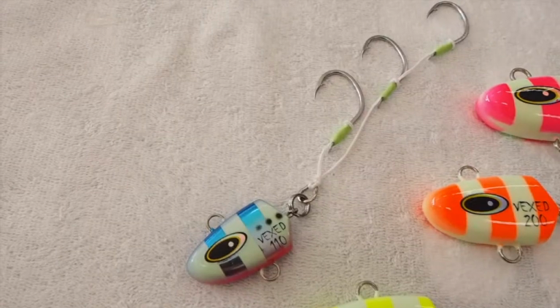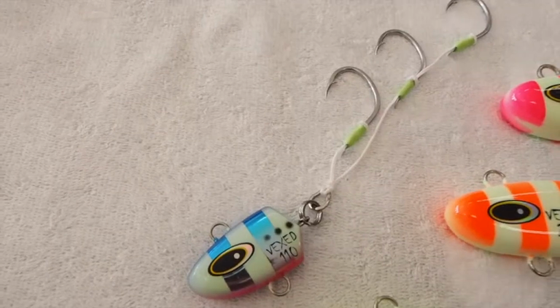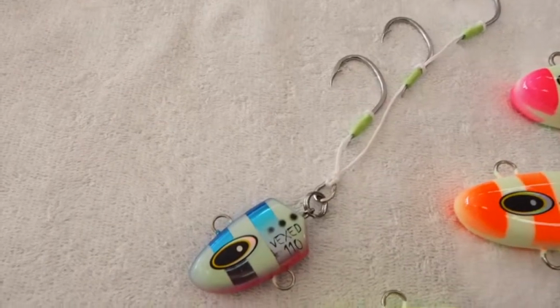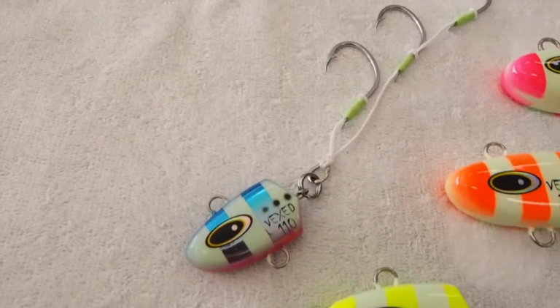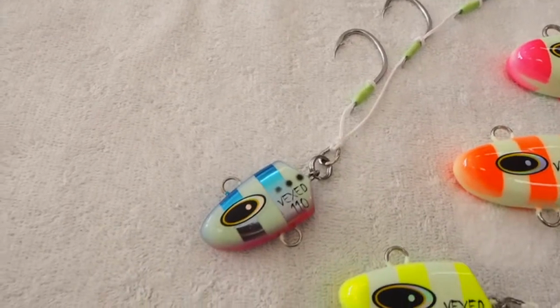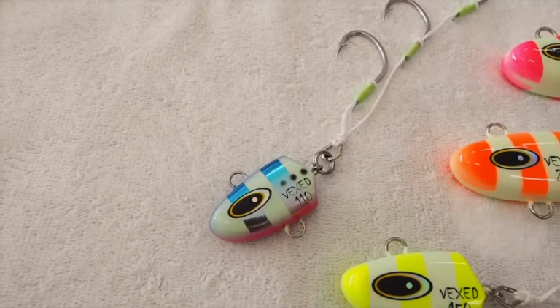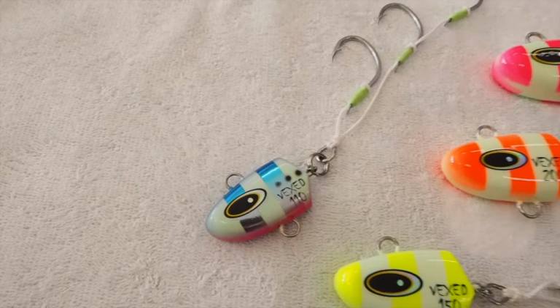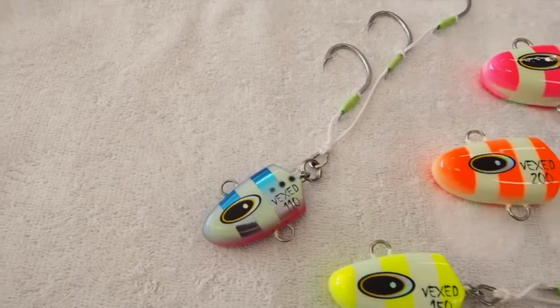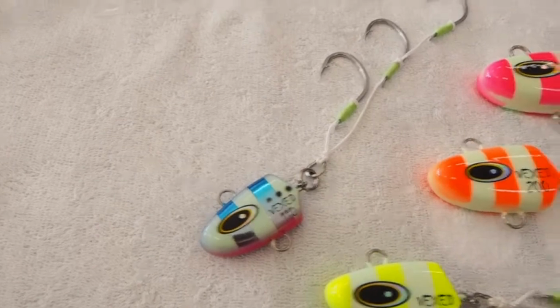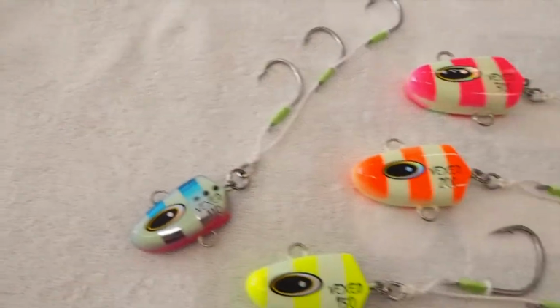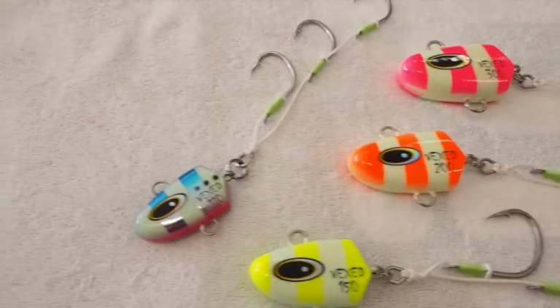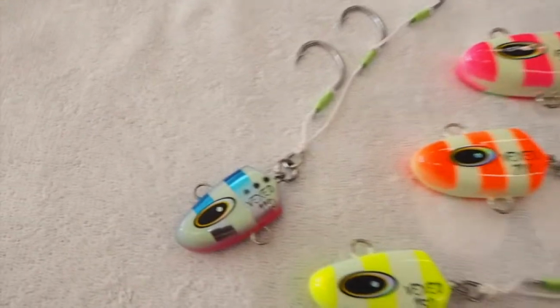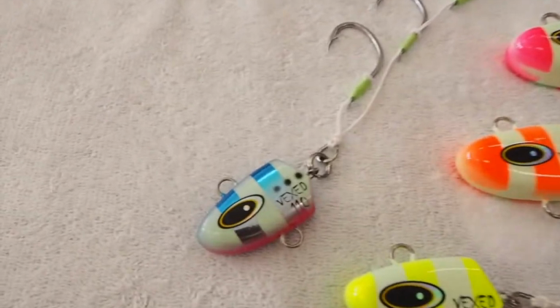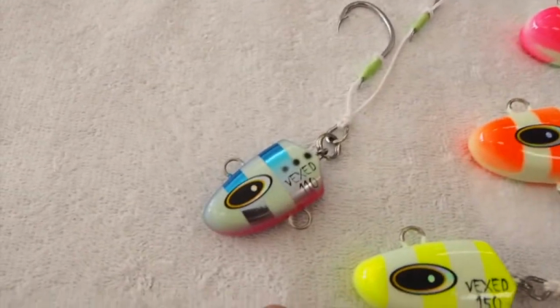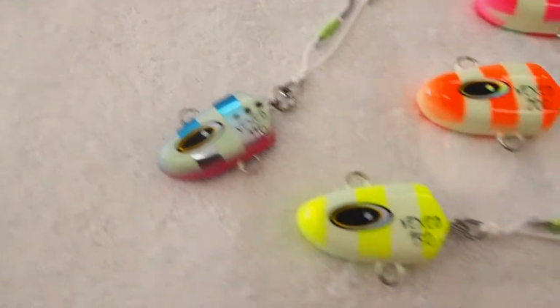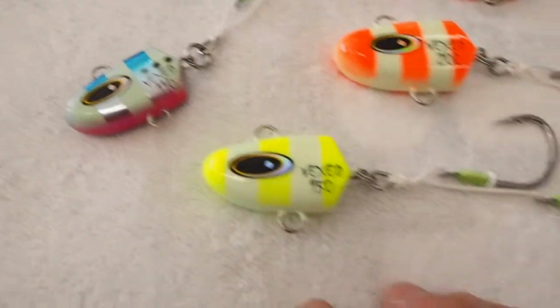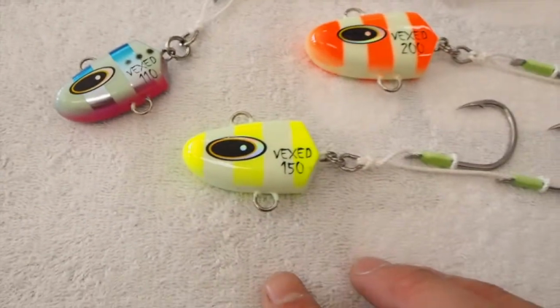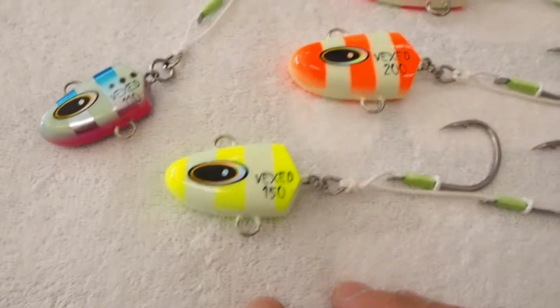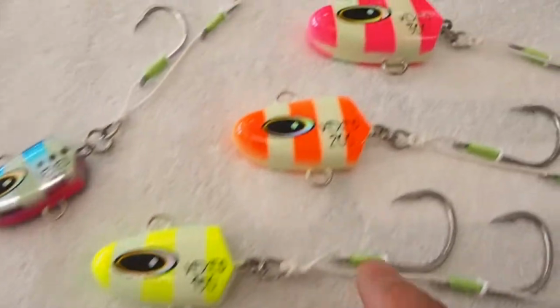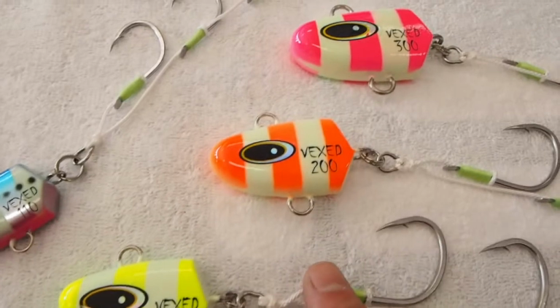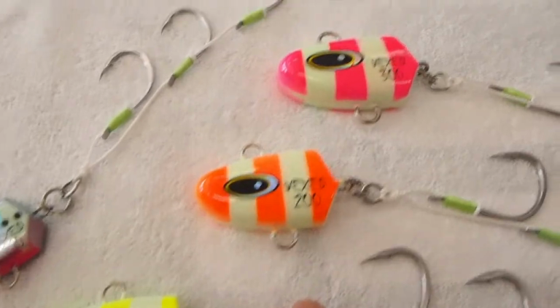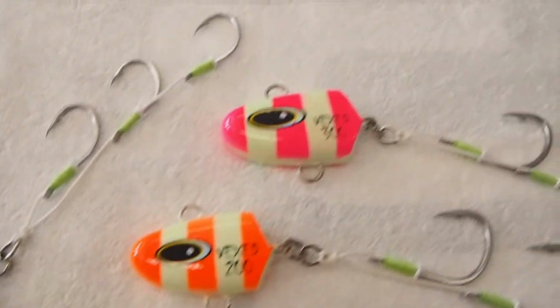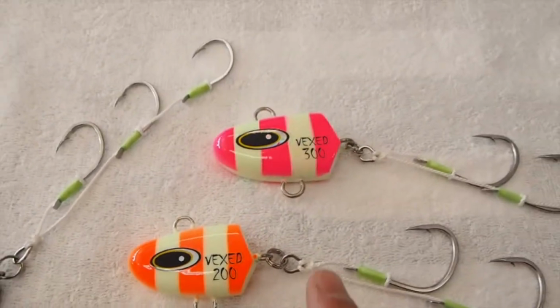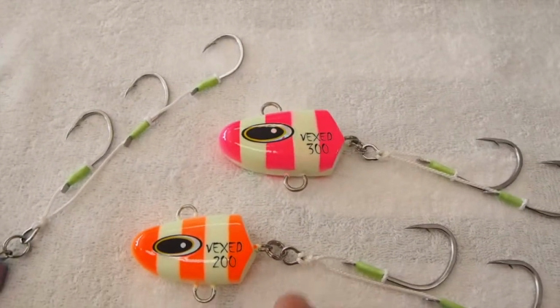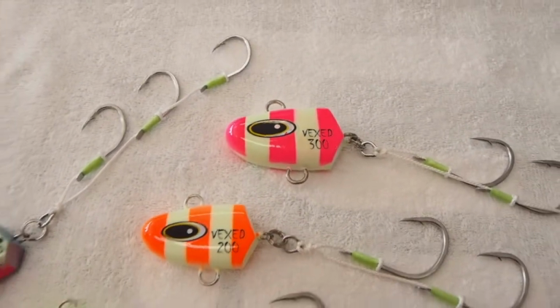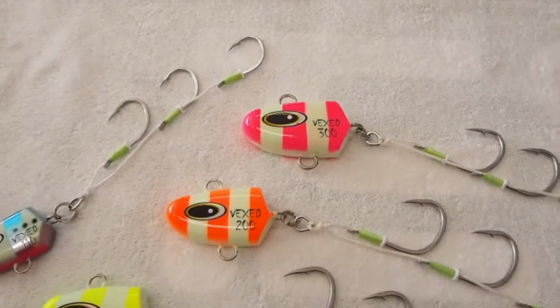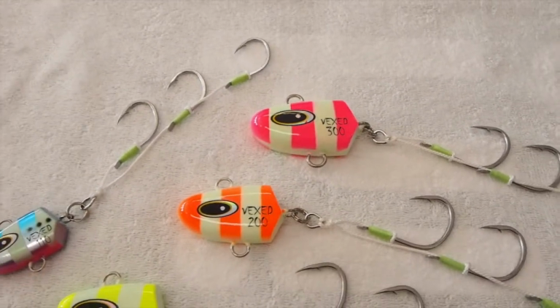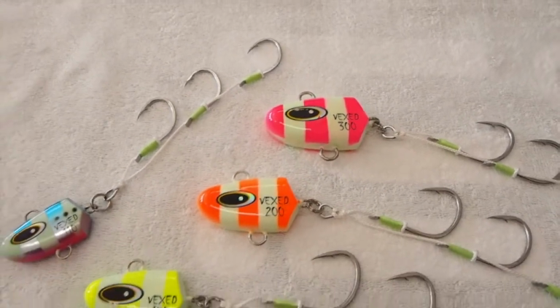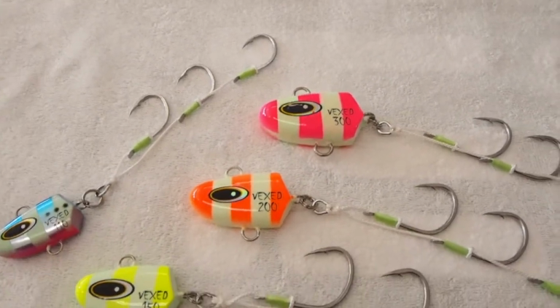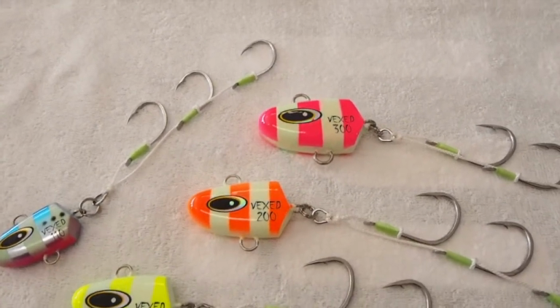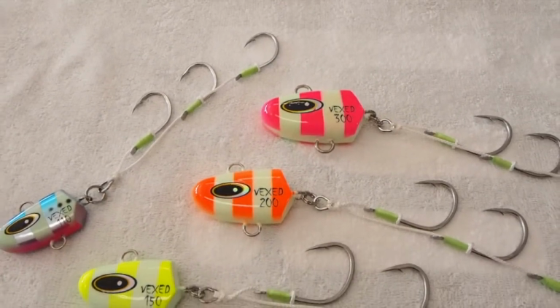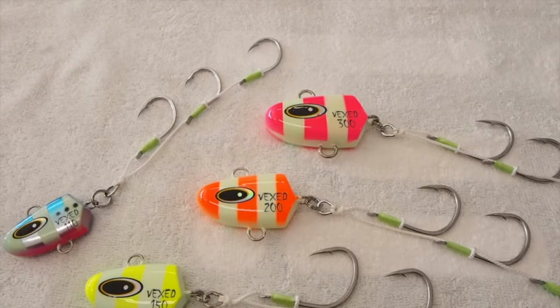We have the Bottom Meats available in four different sizes and four different colors. There's 110, 150, 200, and a 300 gram size, depending on the depth of water and the size of bait that you're going to be fishing.